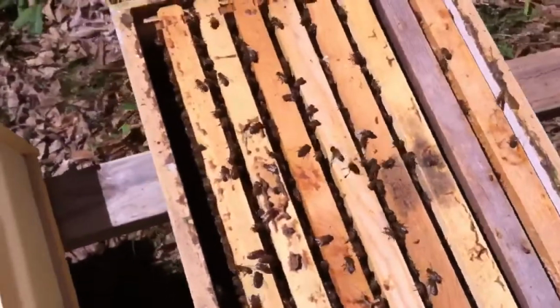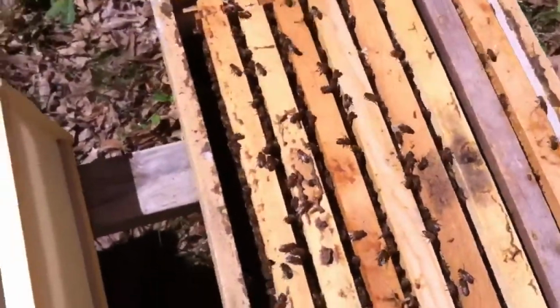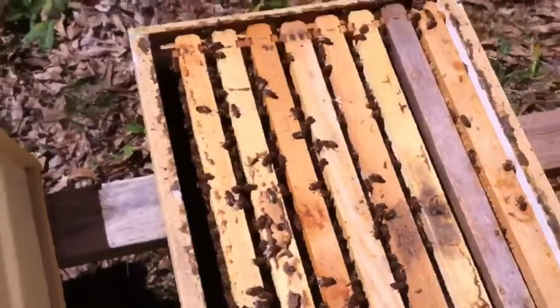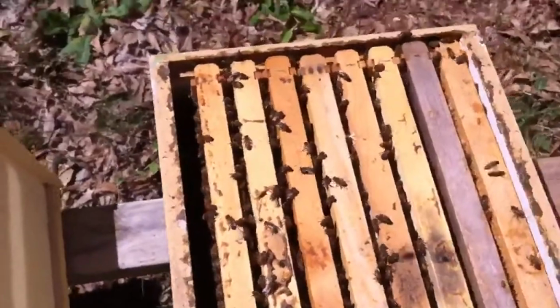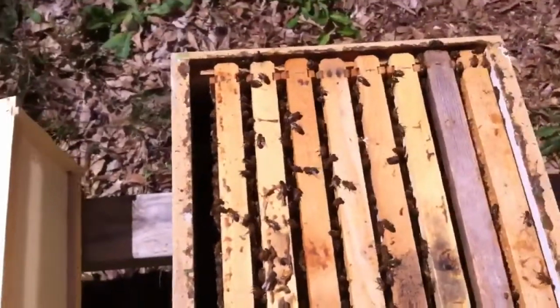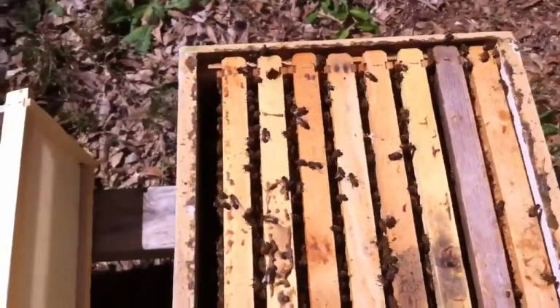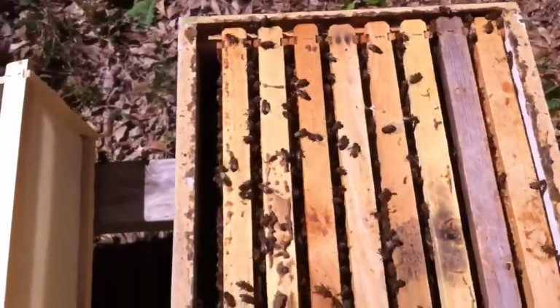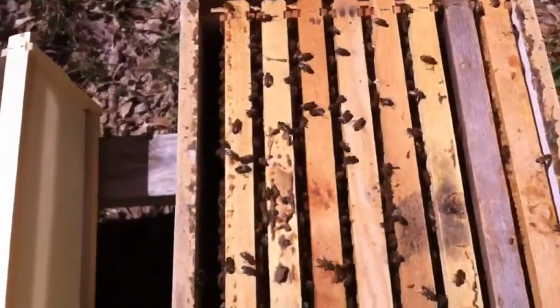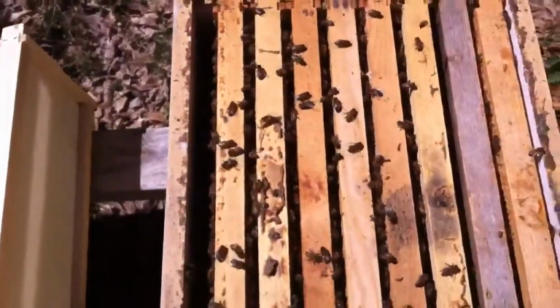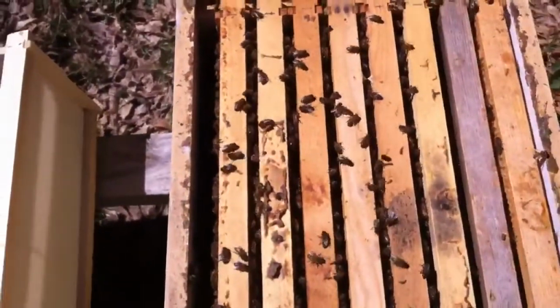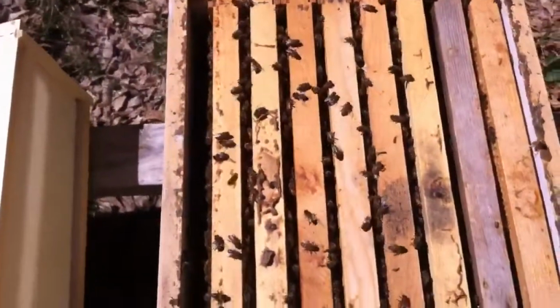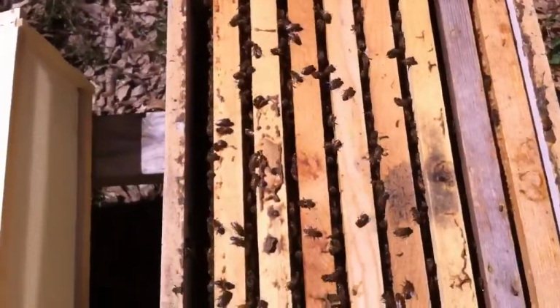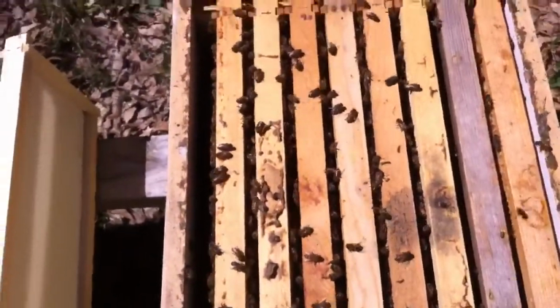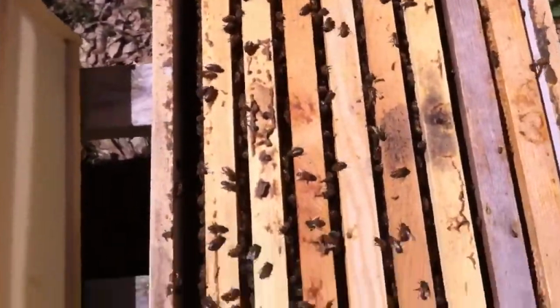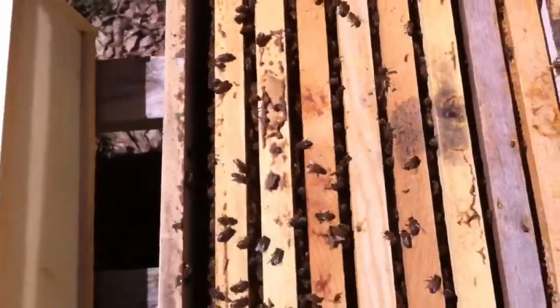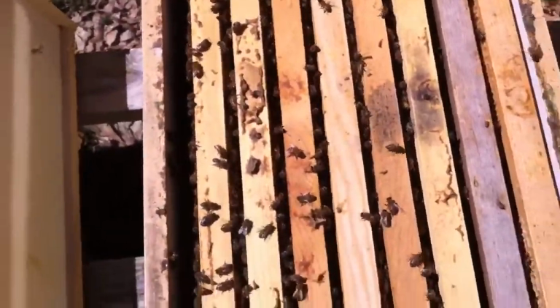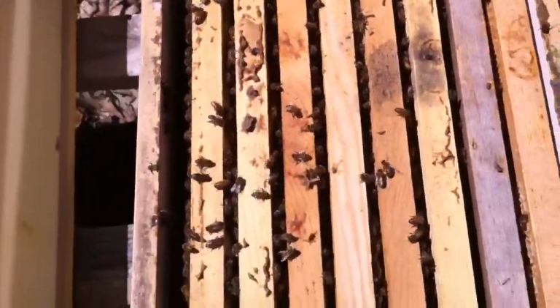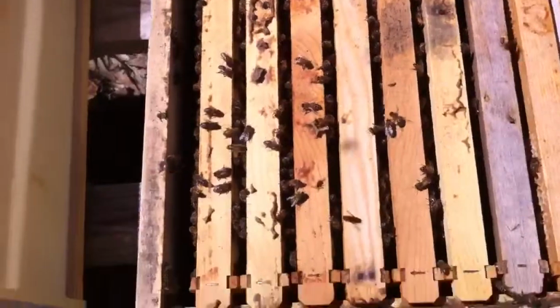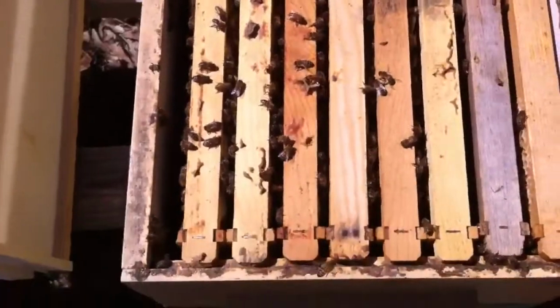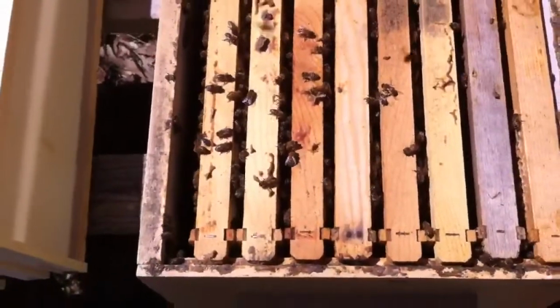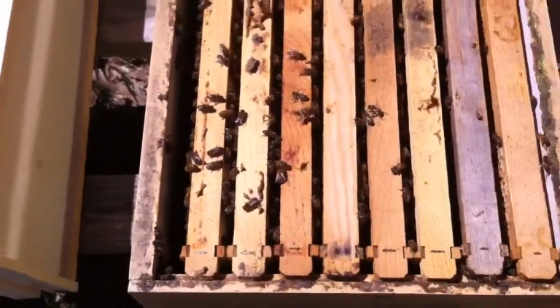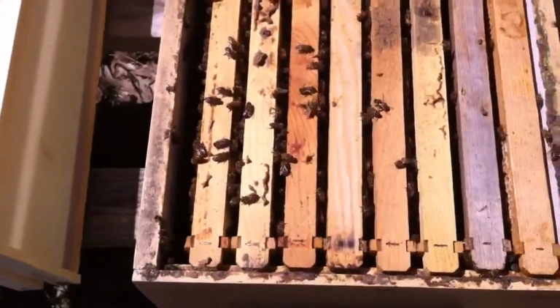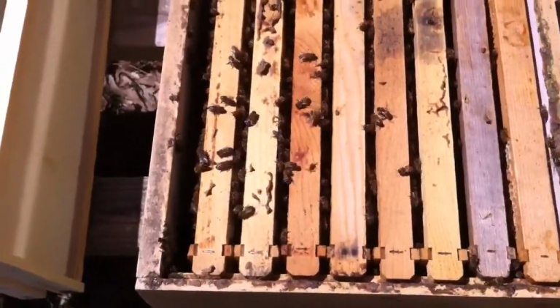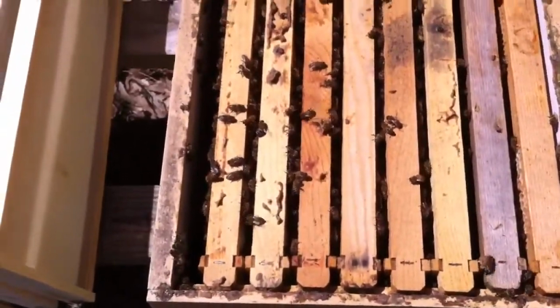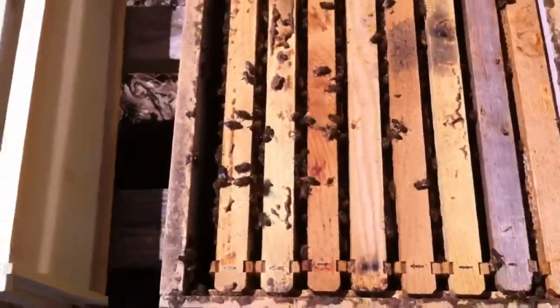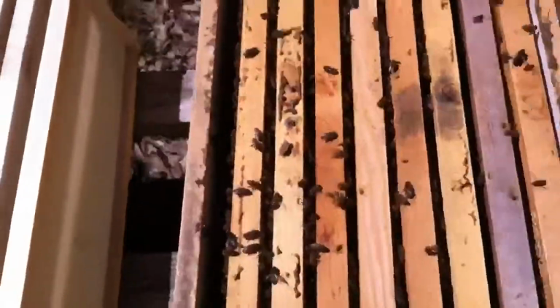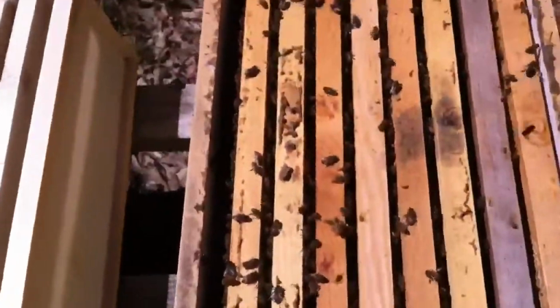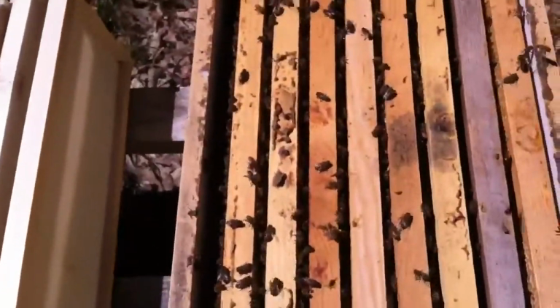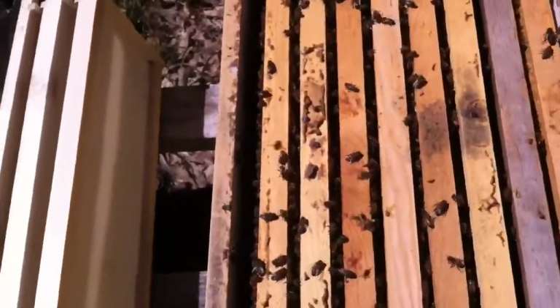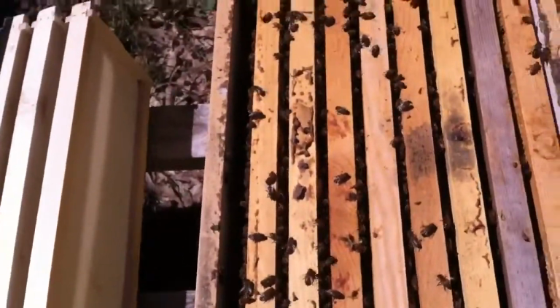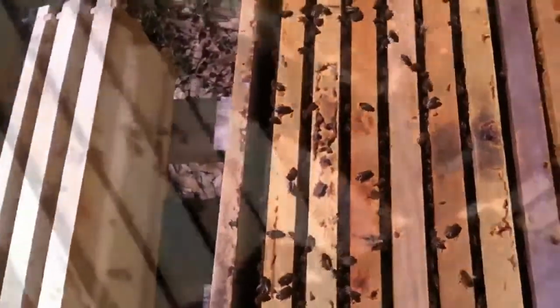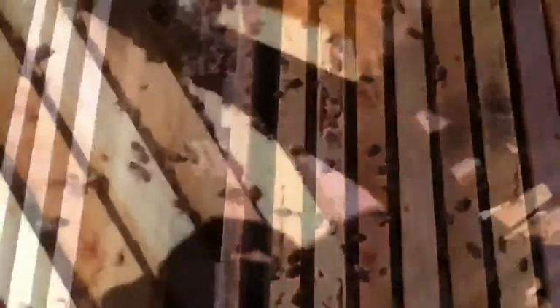Here are the bees I got out of your old vet building. I put them in a box and they've taken on the comb and doing pretty good, so I thought I would show you, share it with you.